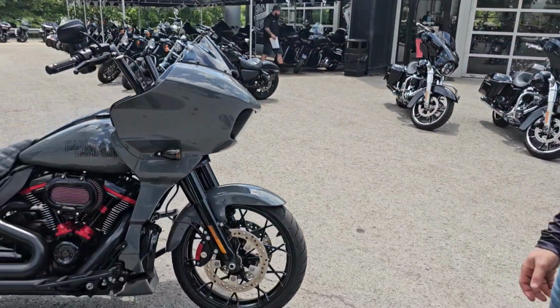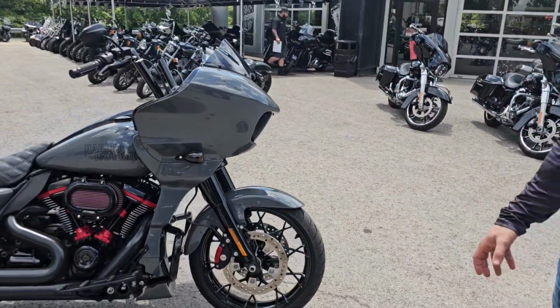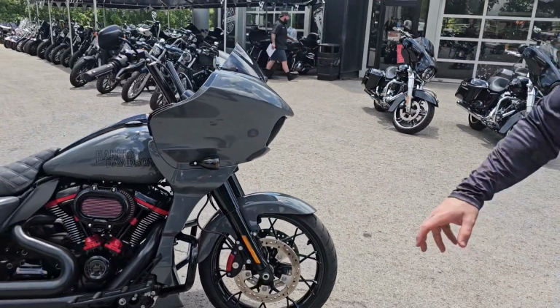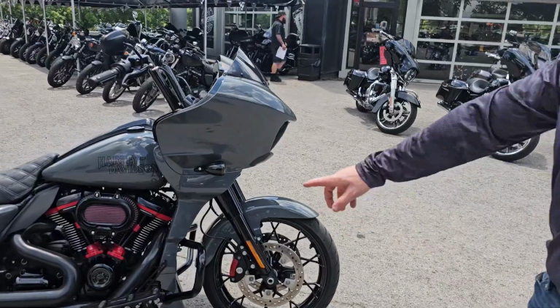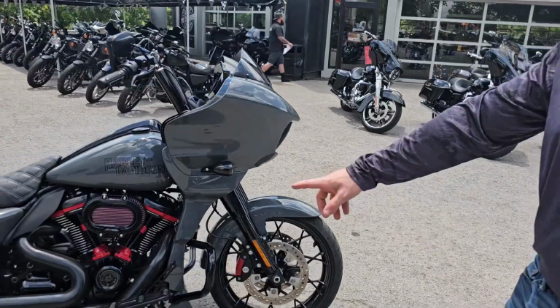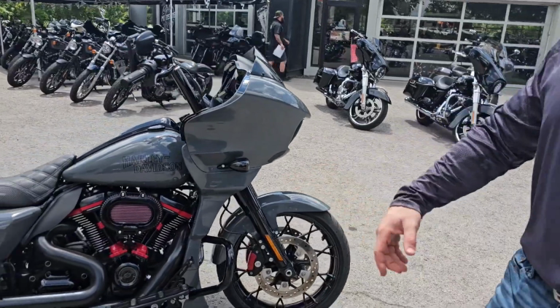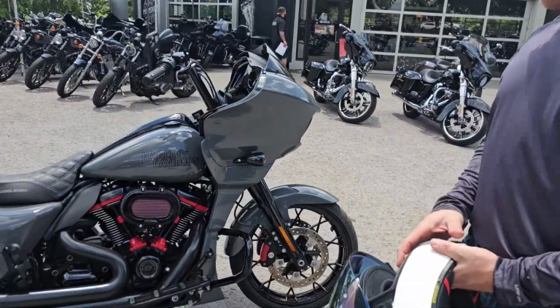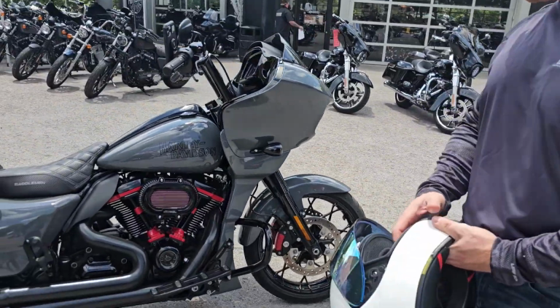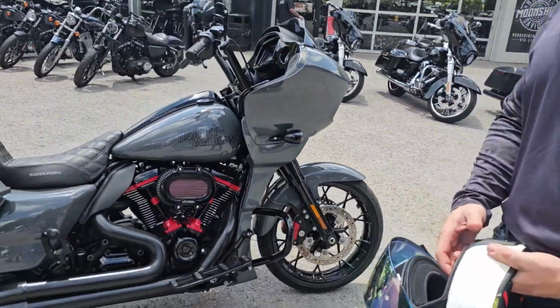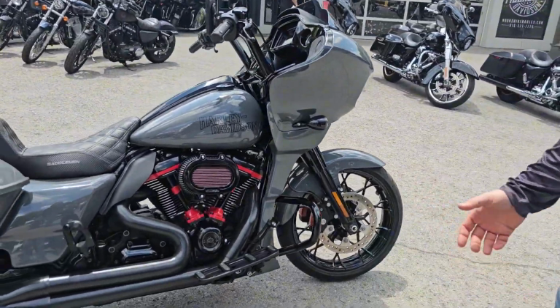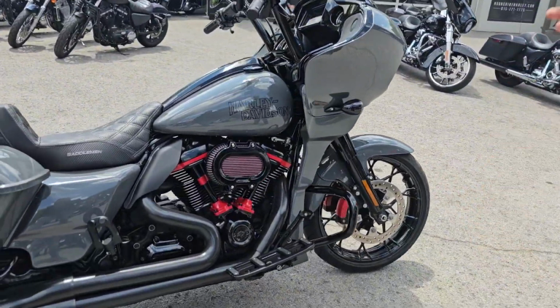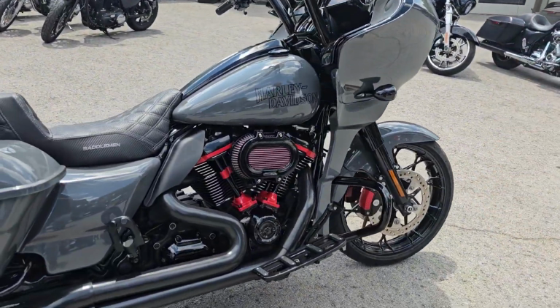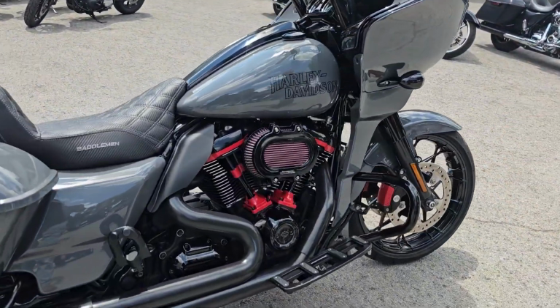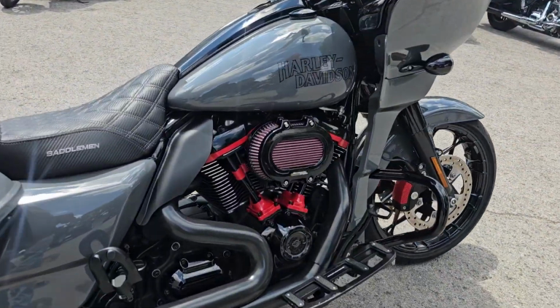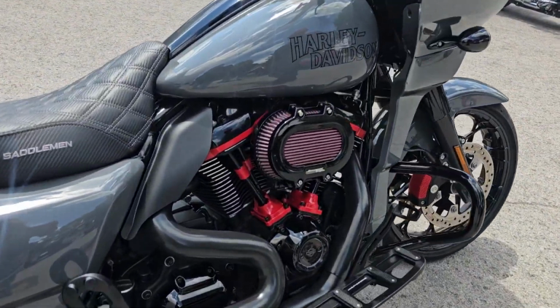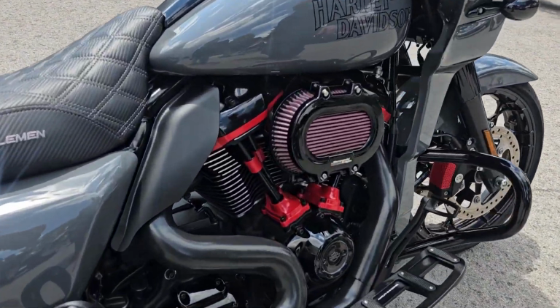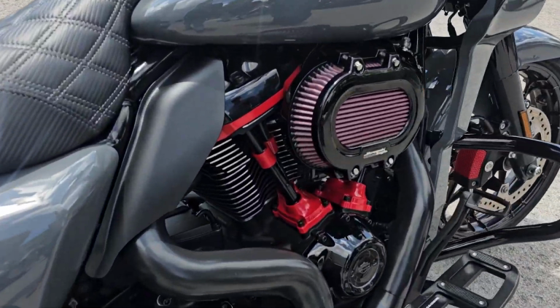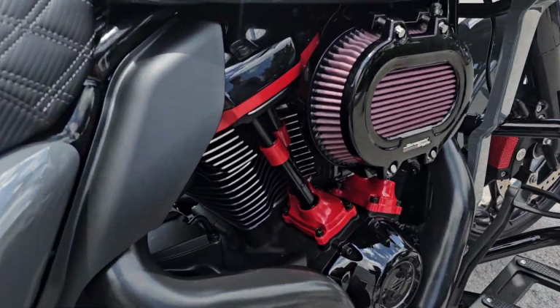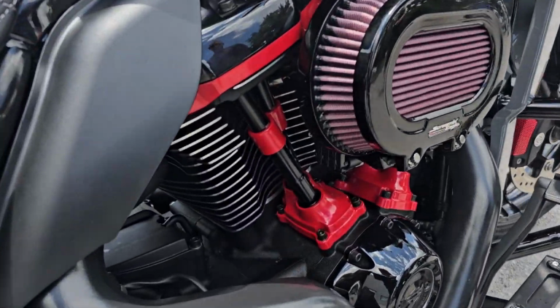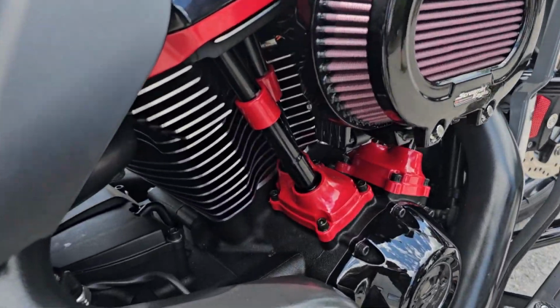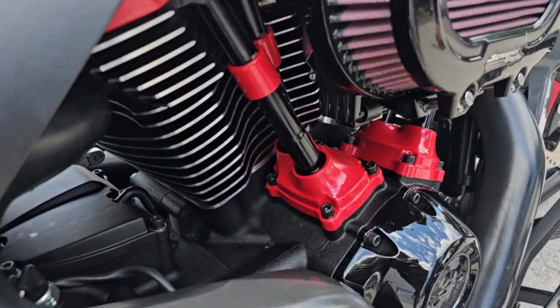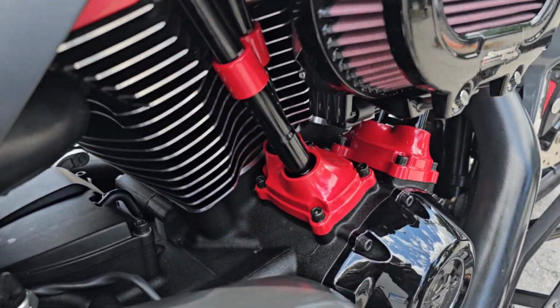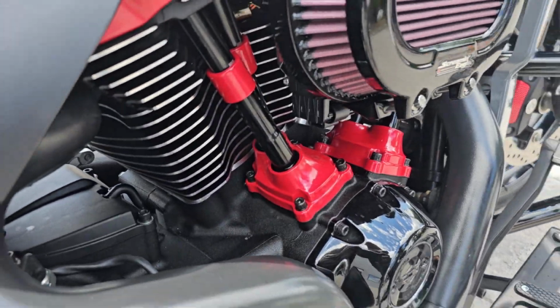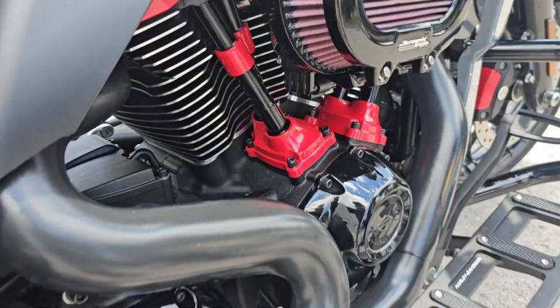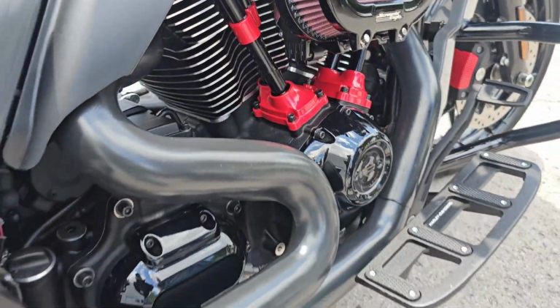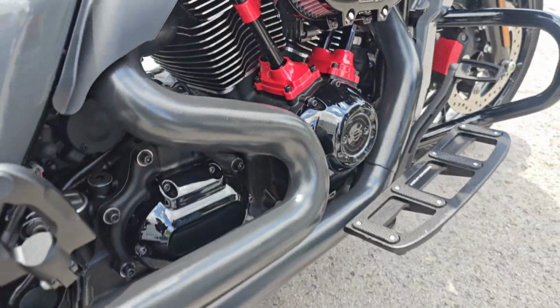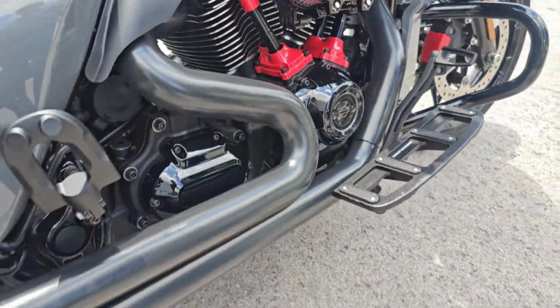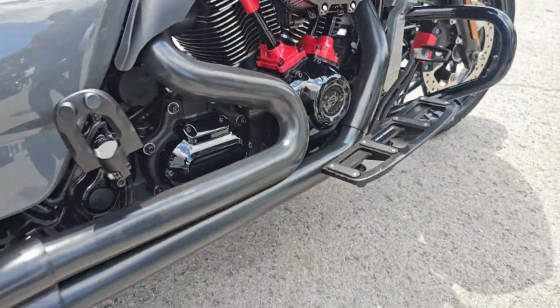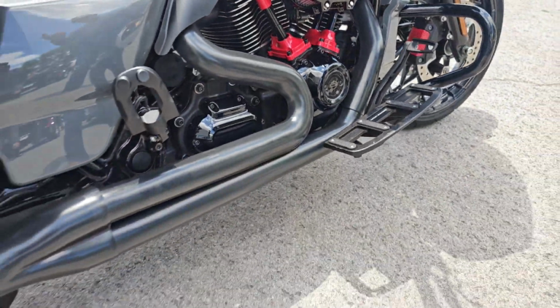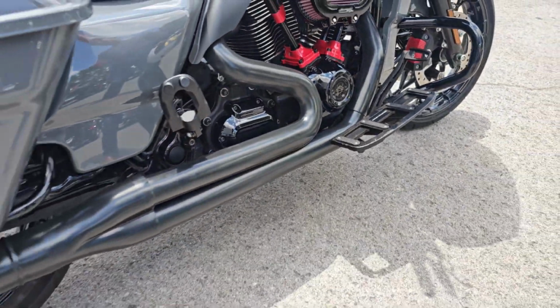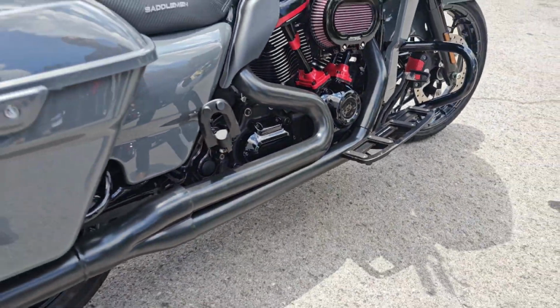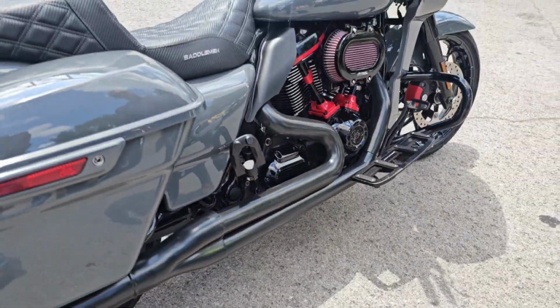Did some custom powder coating on the motor, bars. We did a thunder pin, Saddleman seat, upgraded suspension.